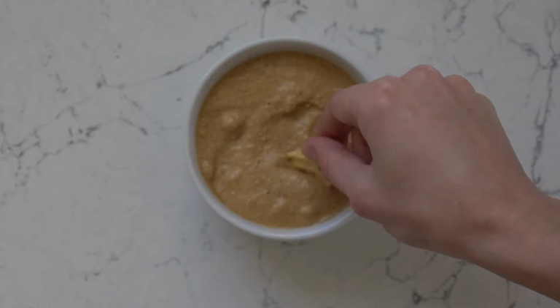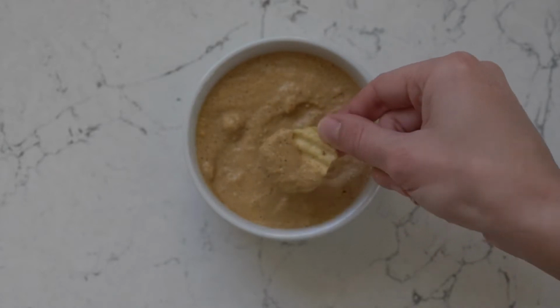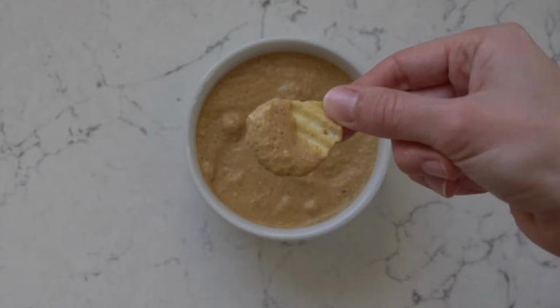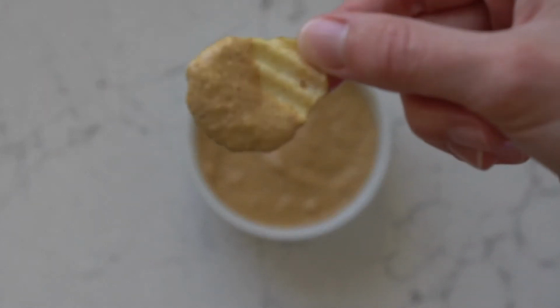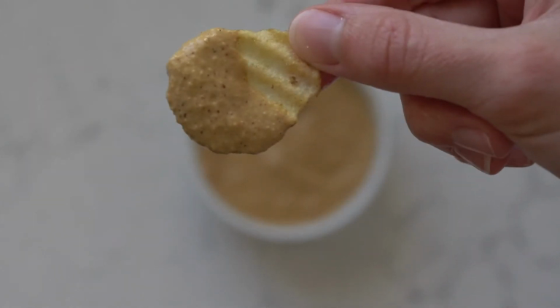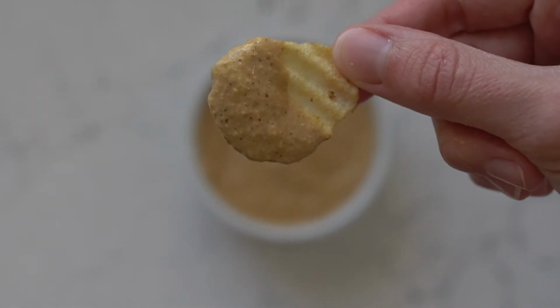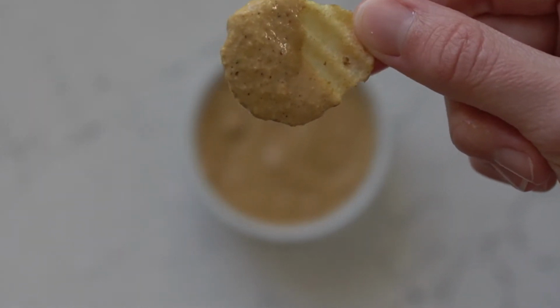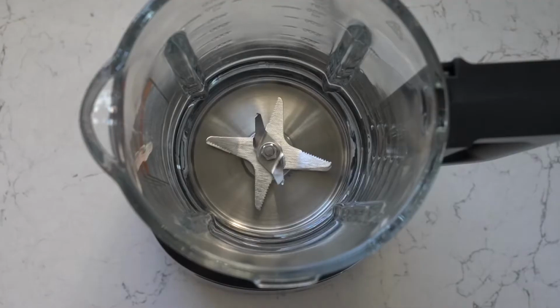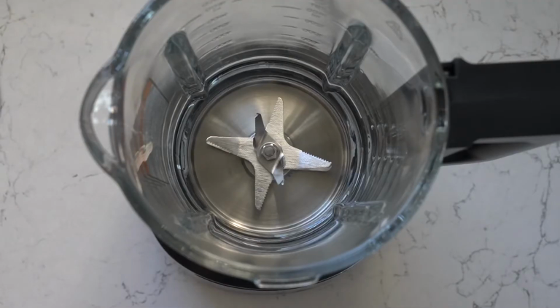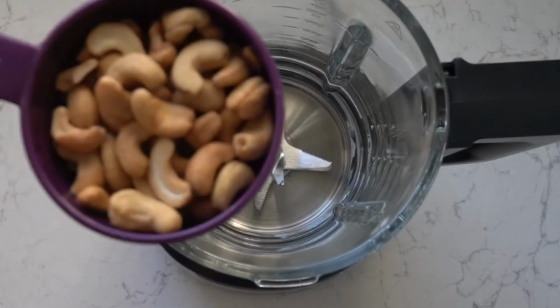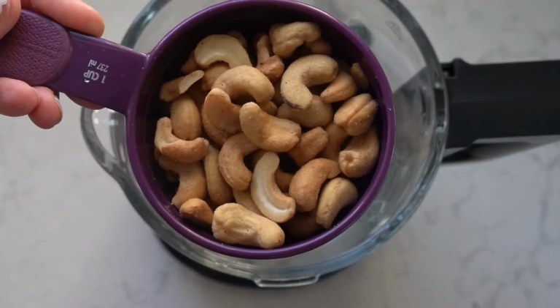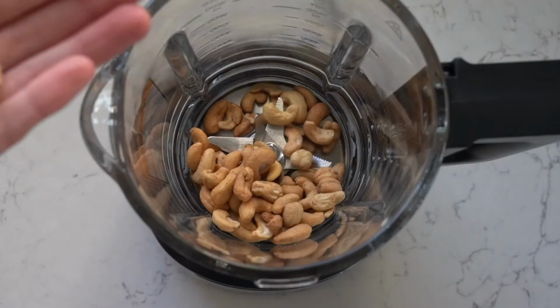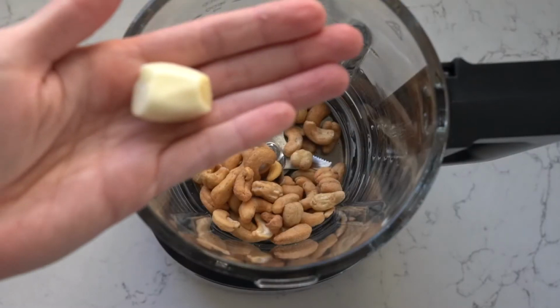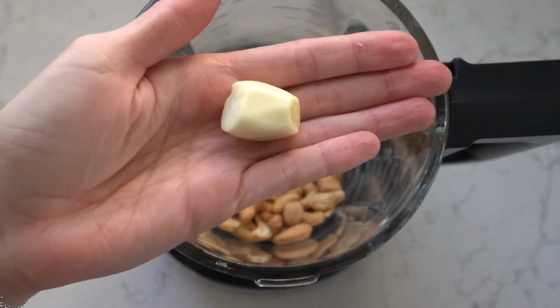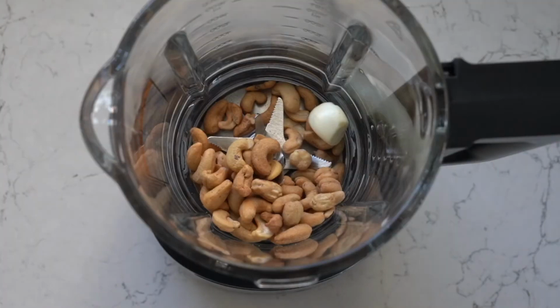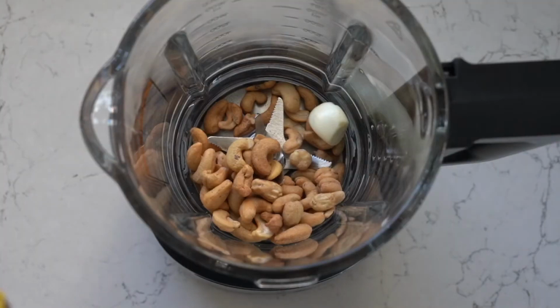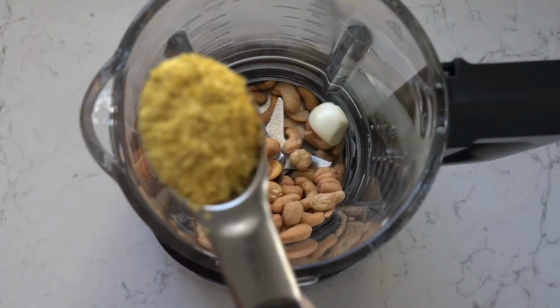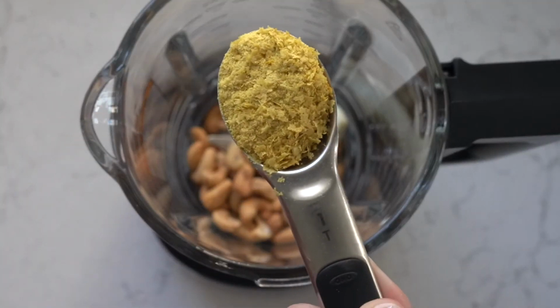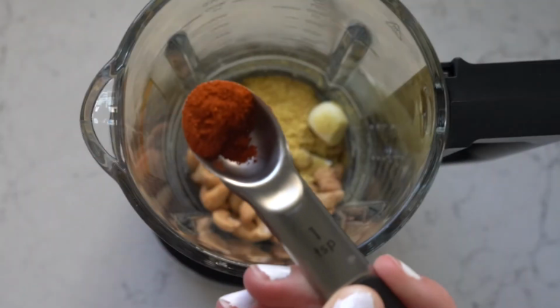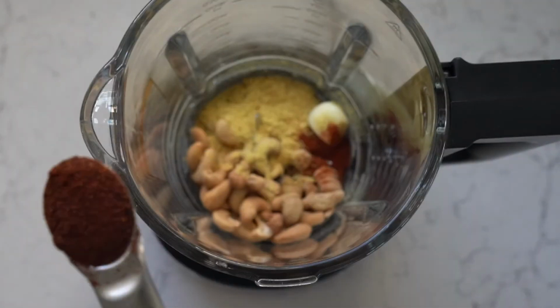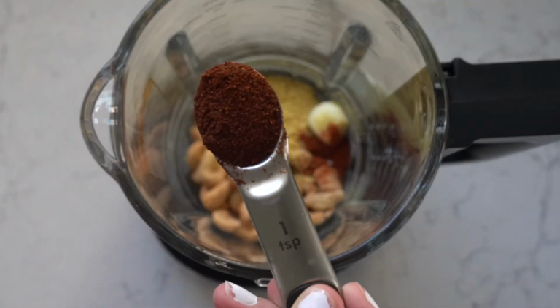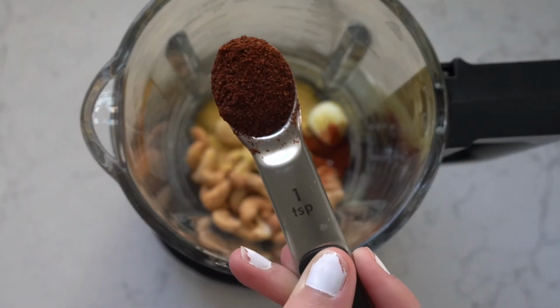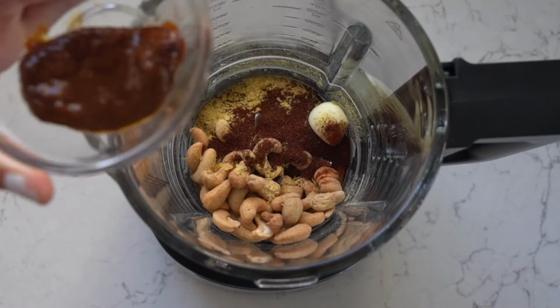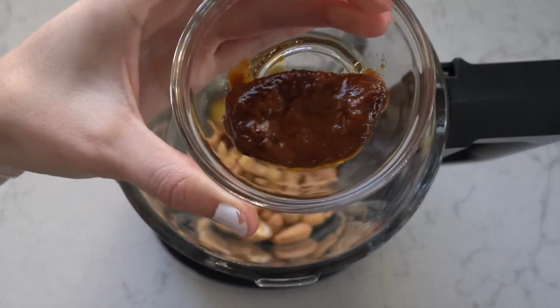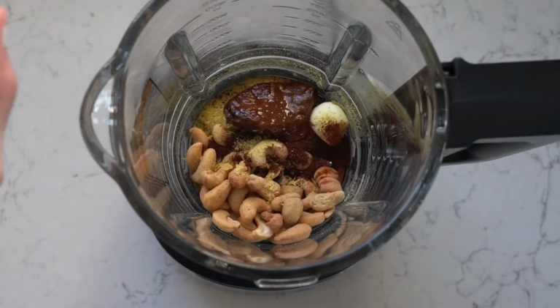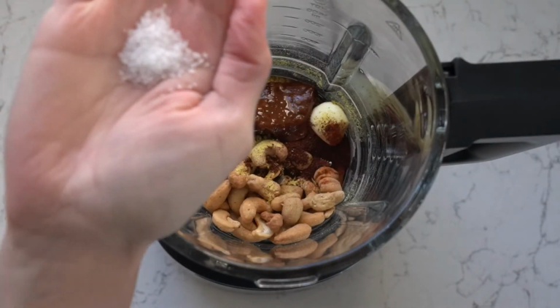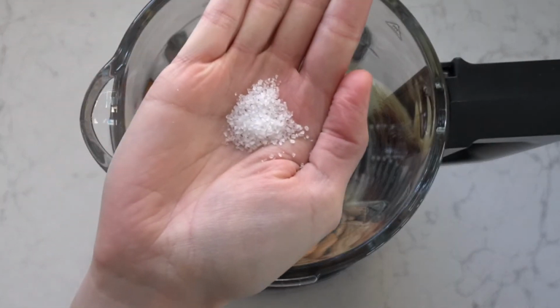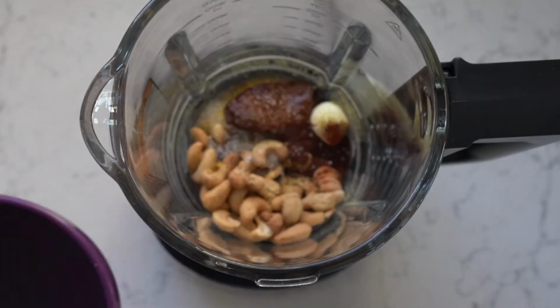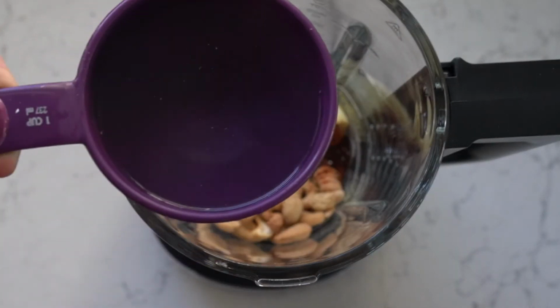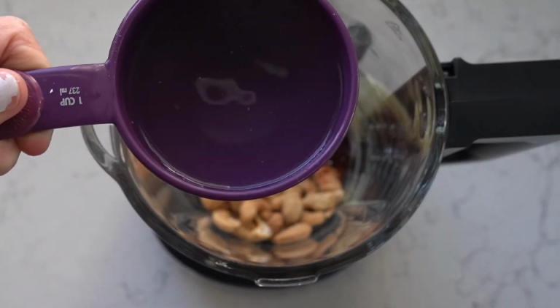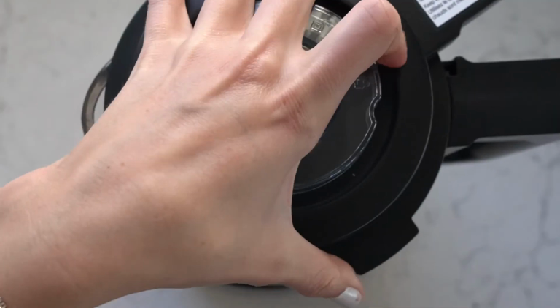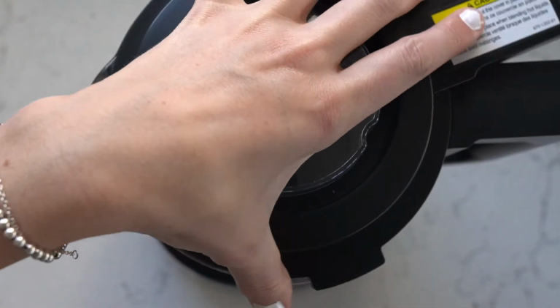Let's make a vegan chipotle cheese dip. Let's start off with some raw cashews, garlic, nutritional yeast, chili powder, paprika, one chipotle pepper and a double sauce, salt, and hot water to mix.